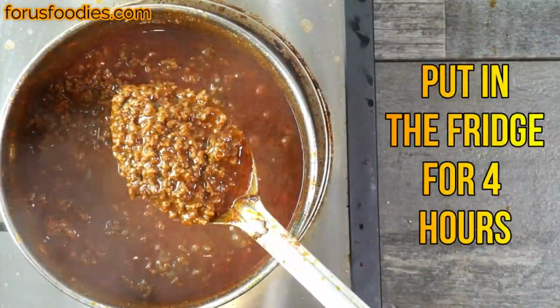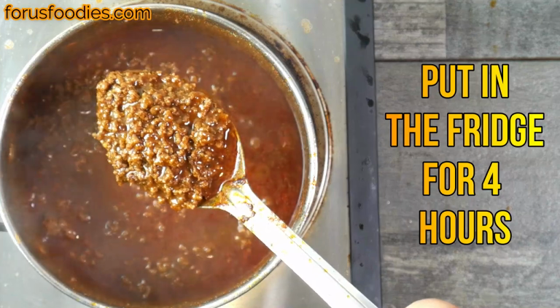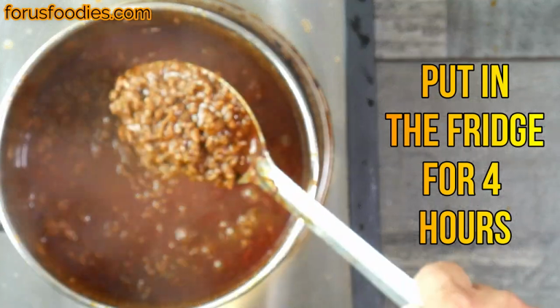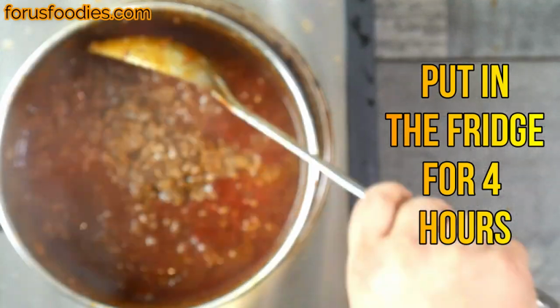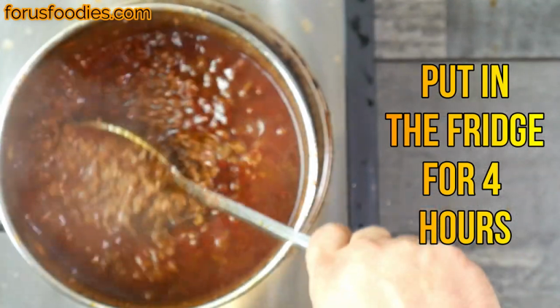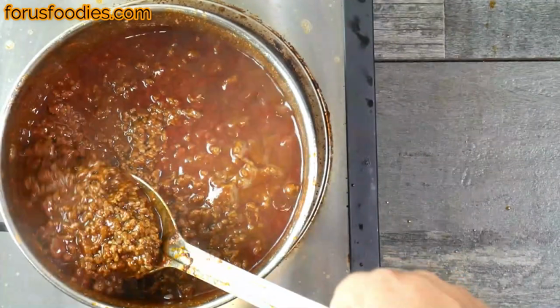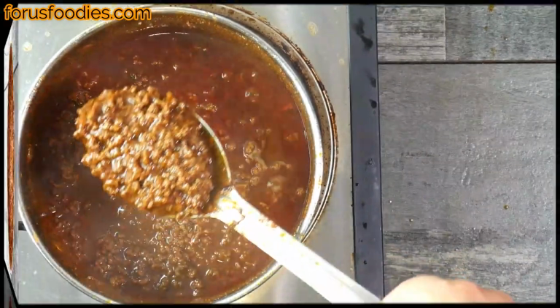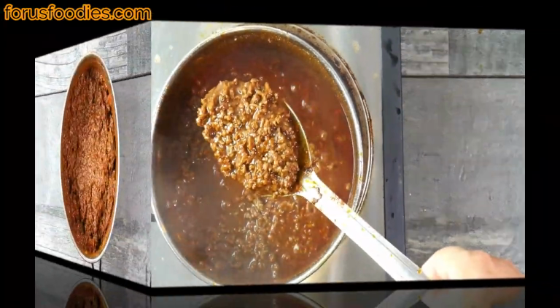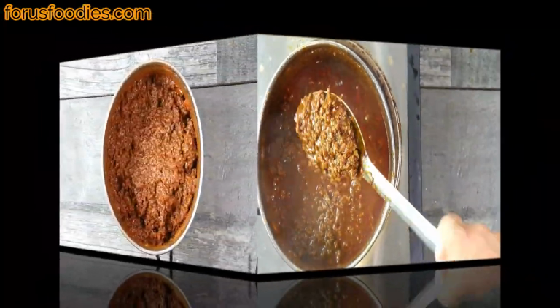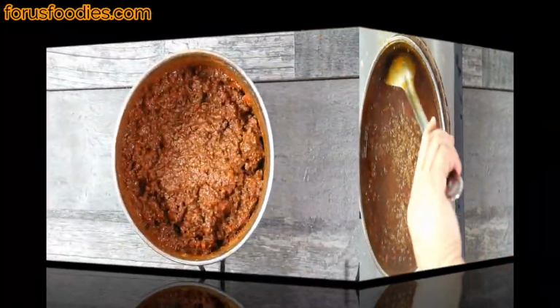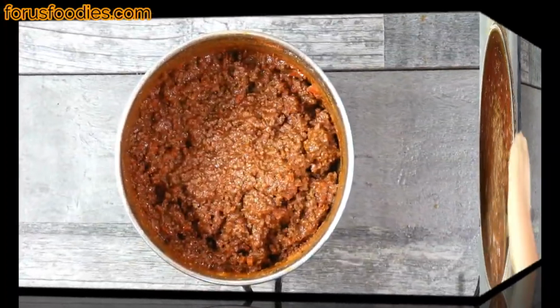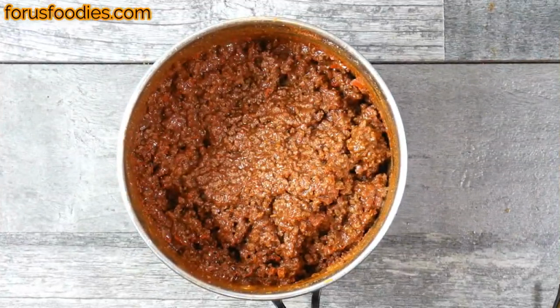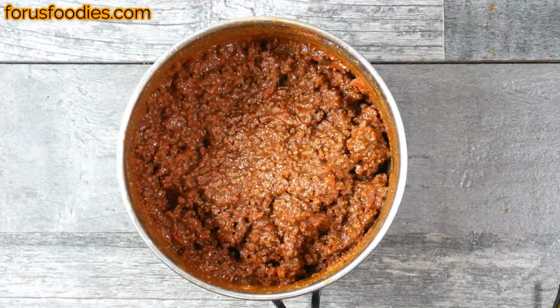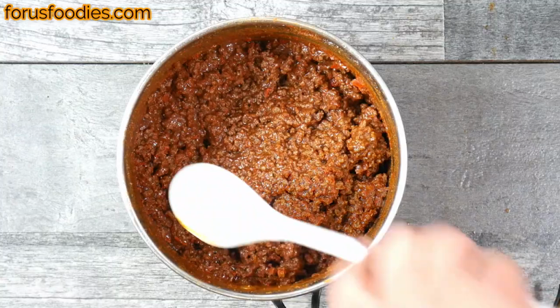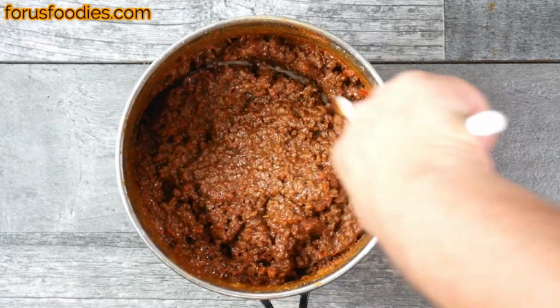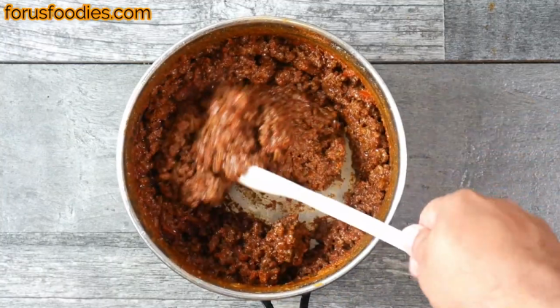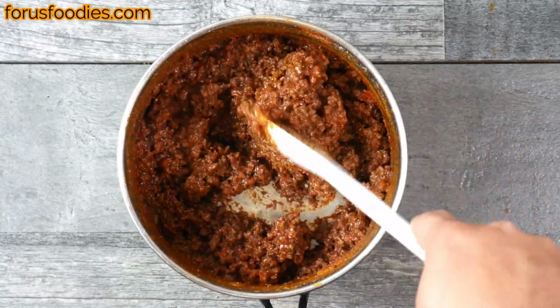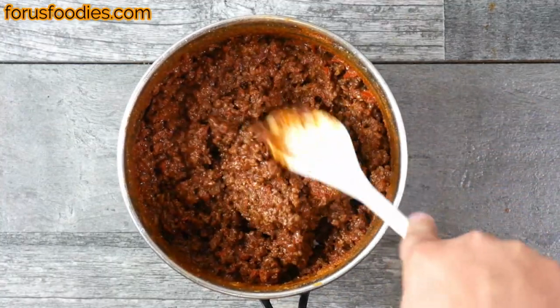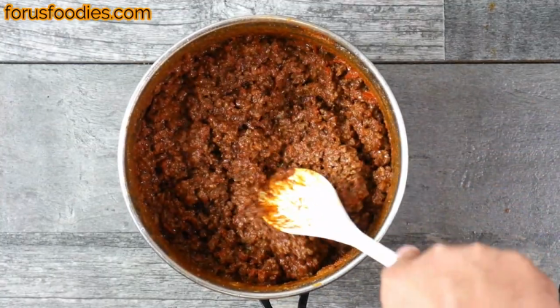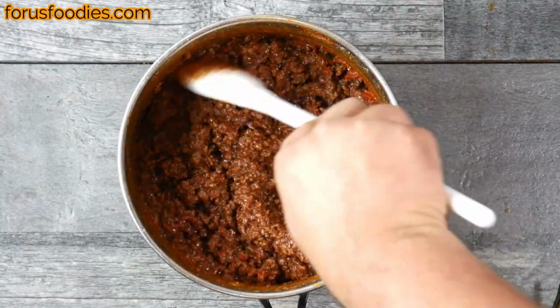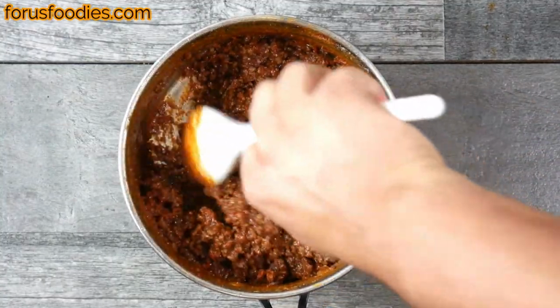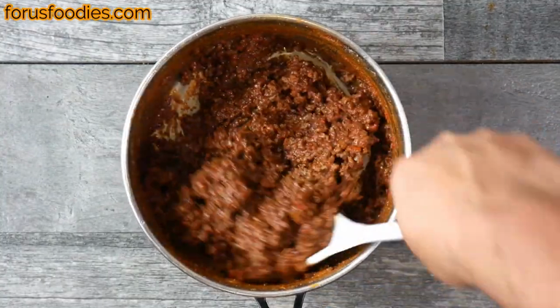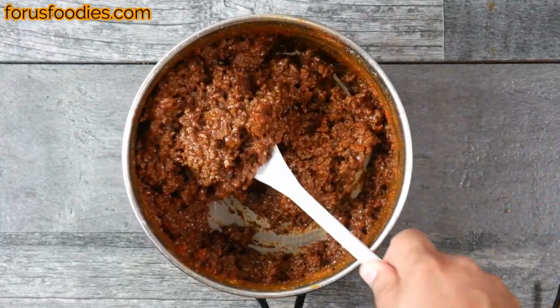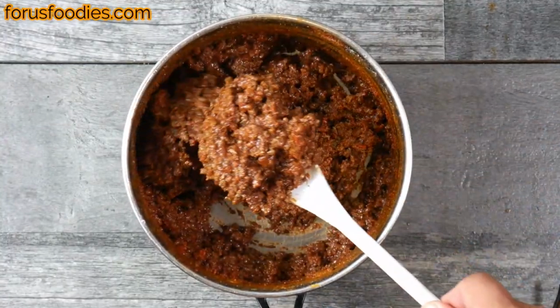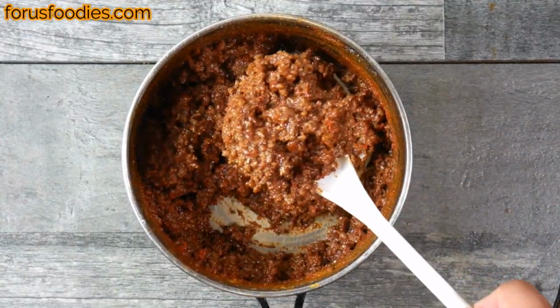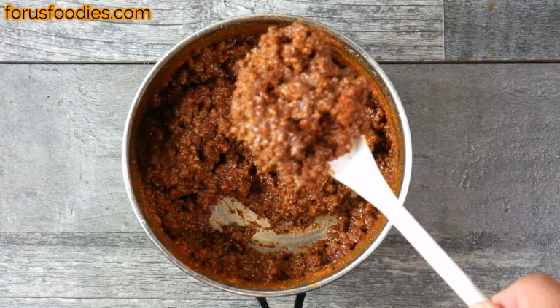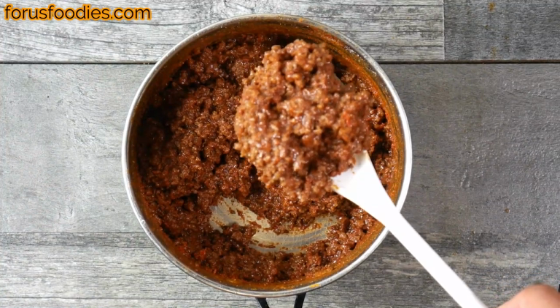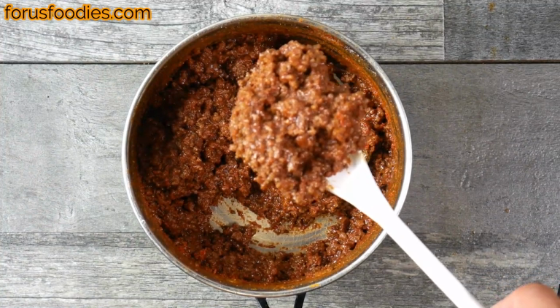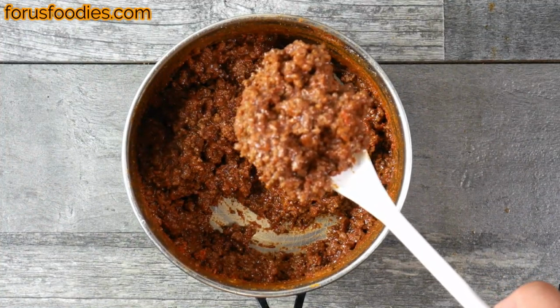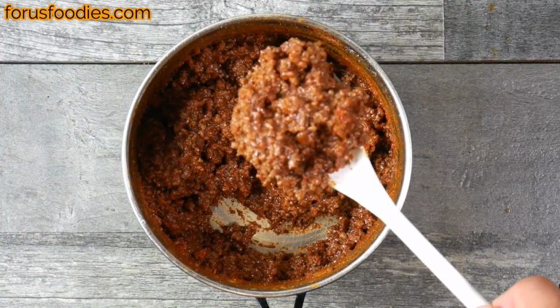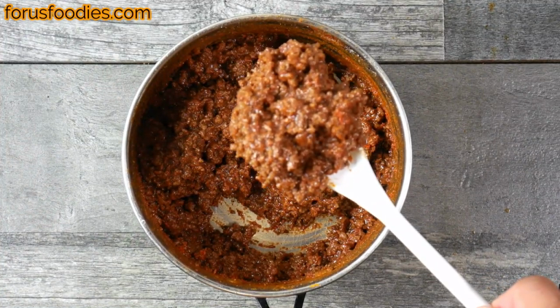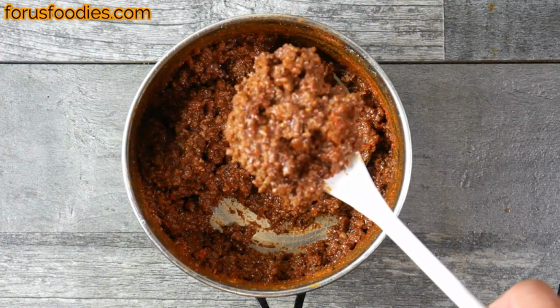Once it gets to about this point — nice and thick — we're gonna put it in the fridge about four hours to let those flavors melt together. When it comes out, this is what it looks like: it's a nice paste. Look at that — all the flavors have come together nicely; it looks really good.